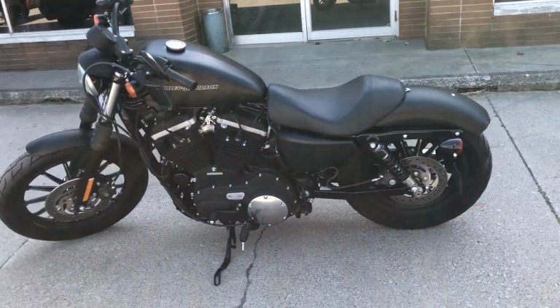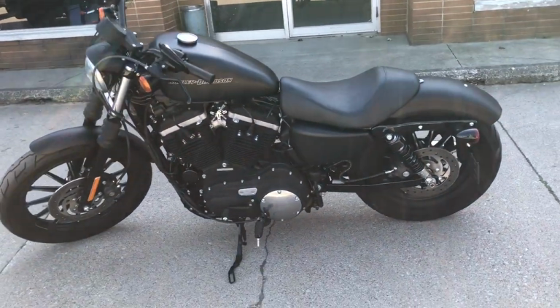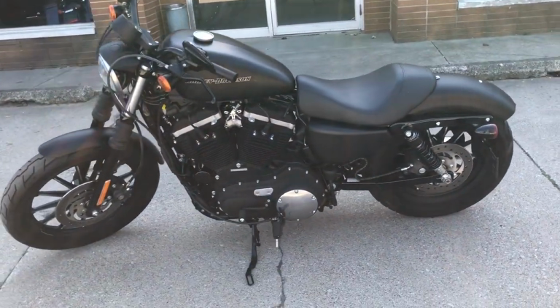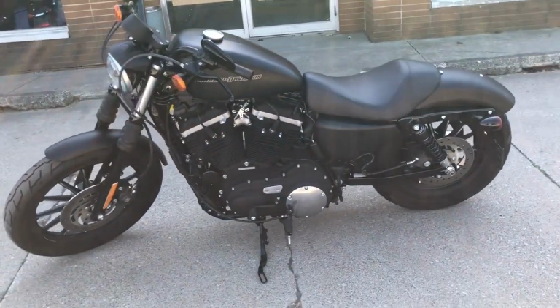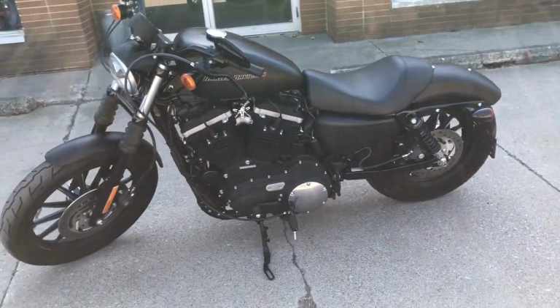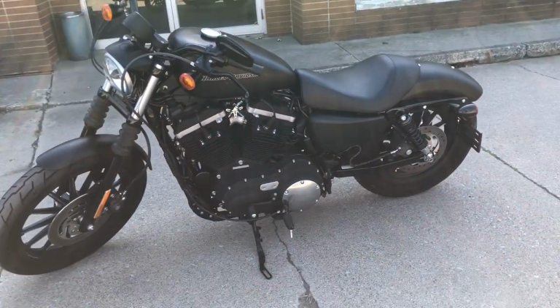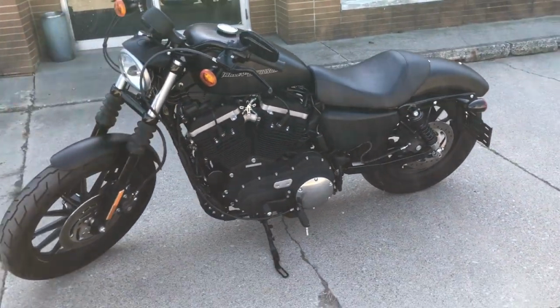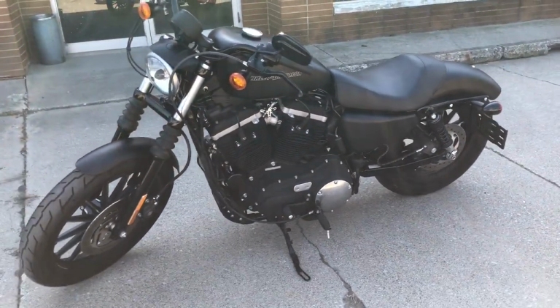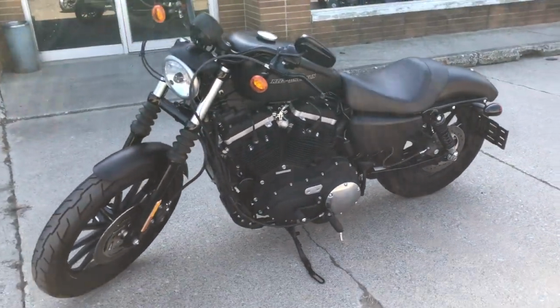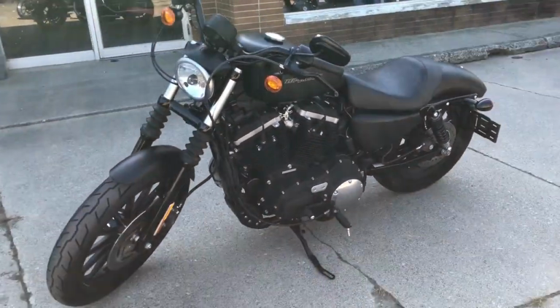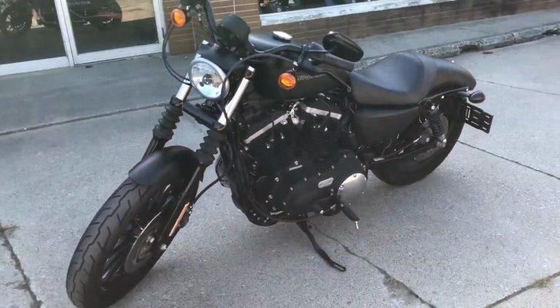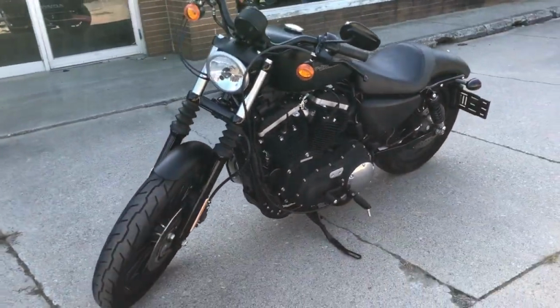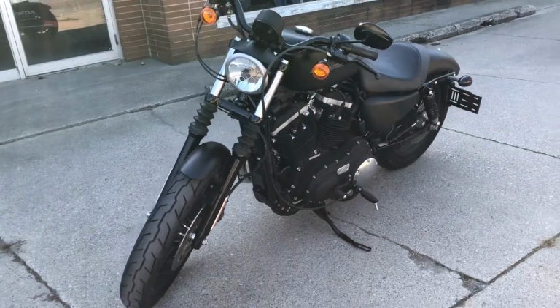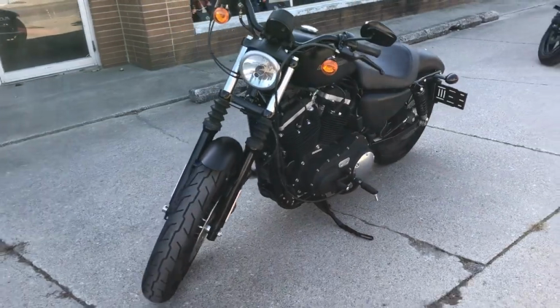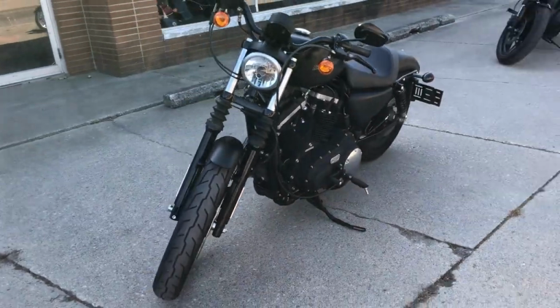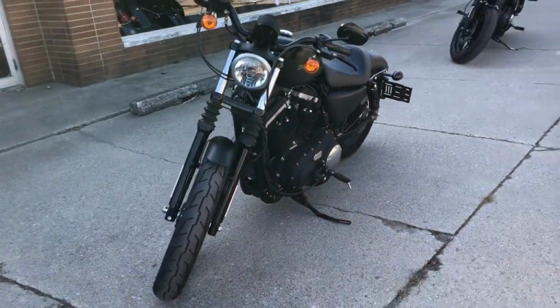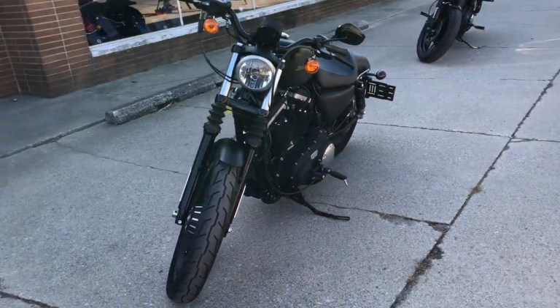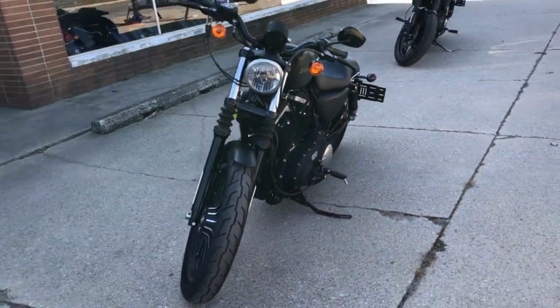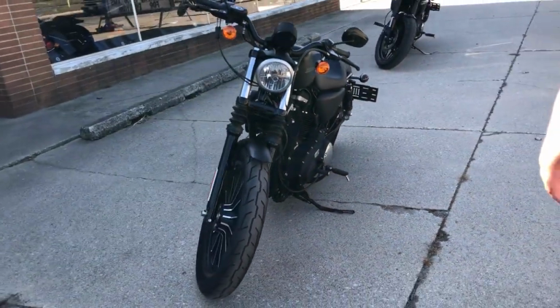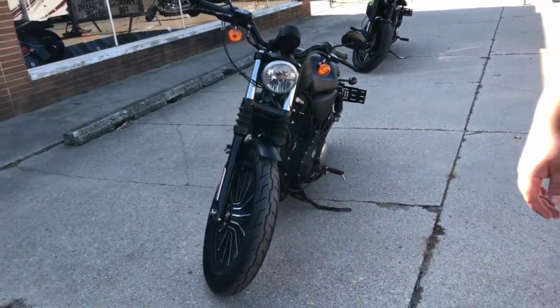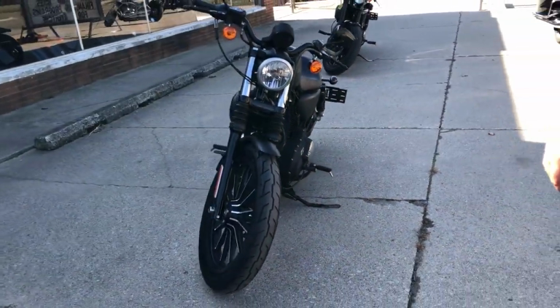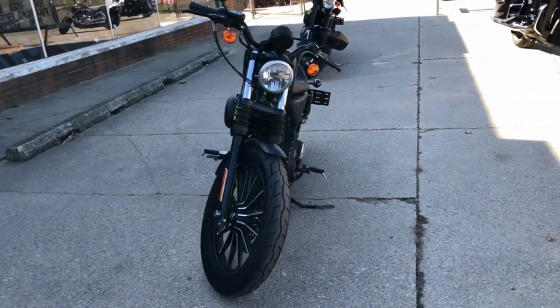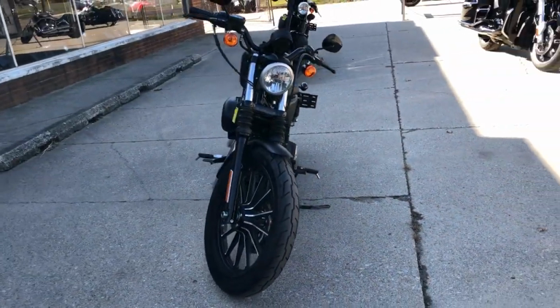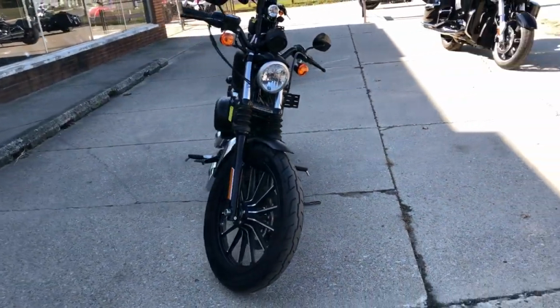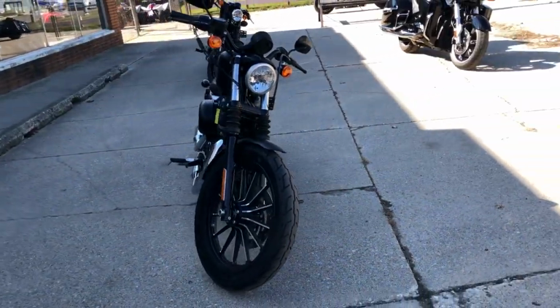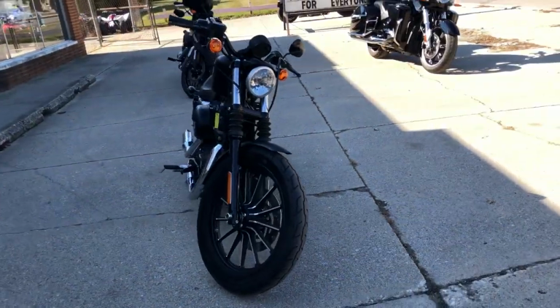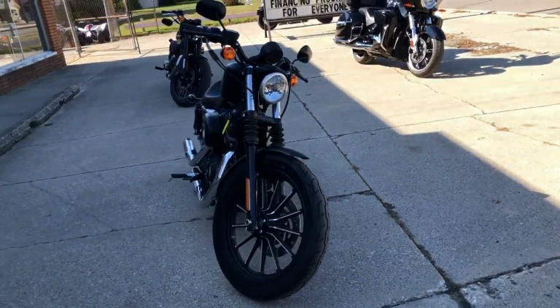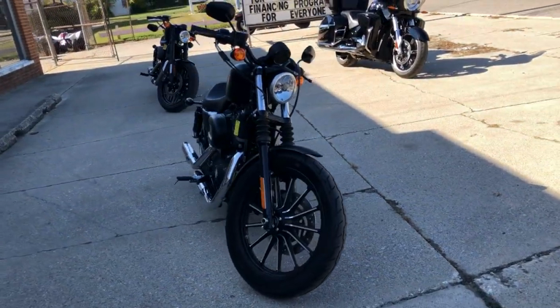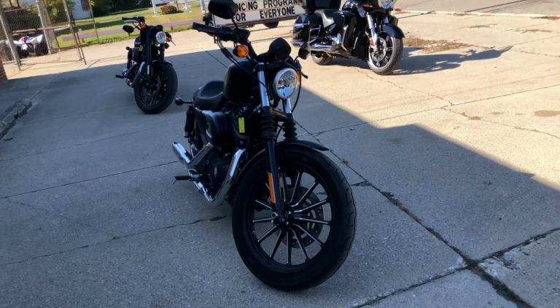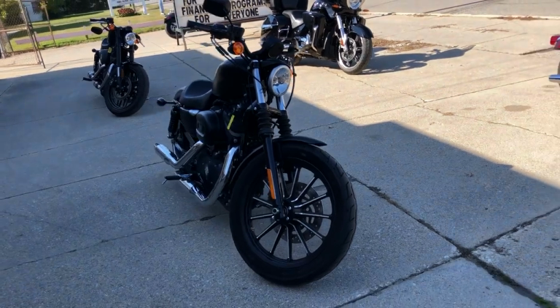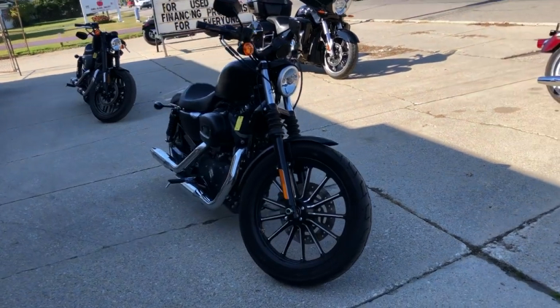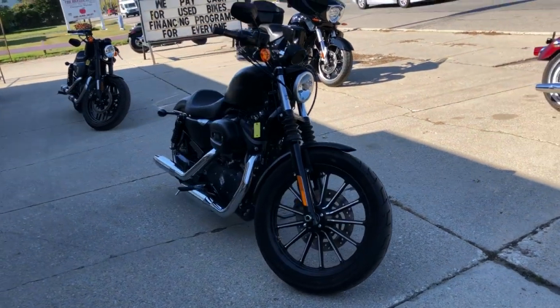One owner. Low mileage — 1,052. Thing's not even broken in yet. Give us a call, we'll get it done. 810-648-9500.